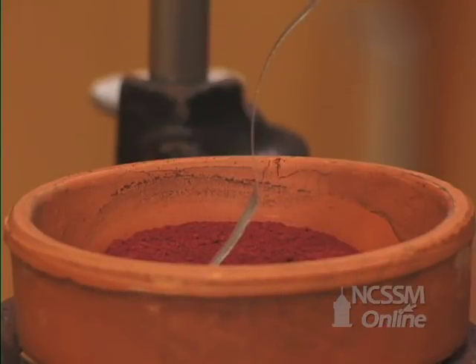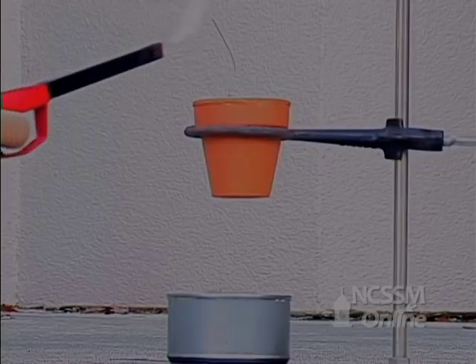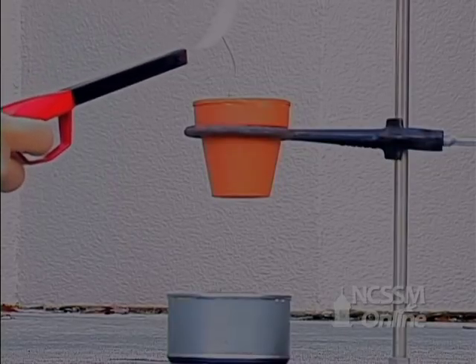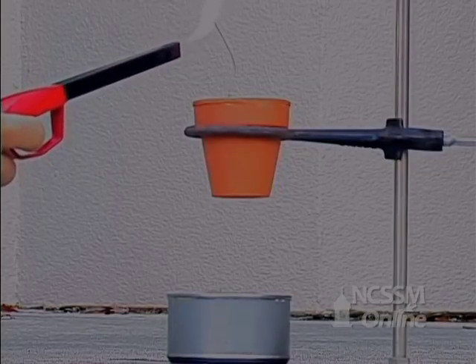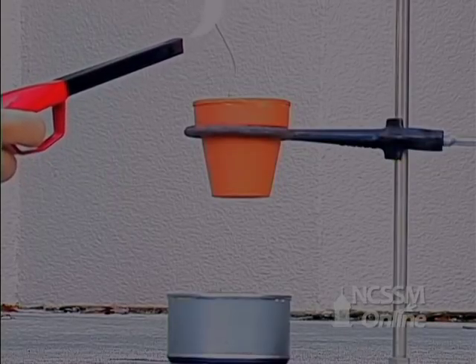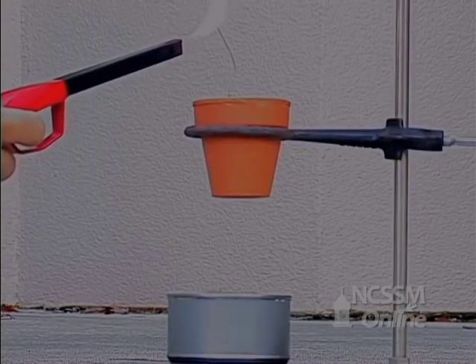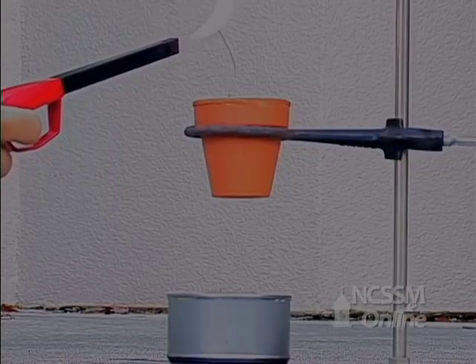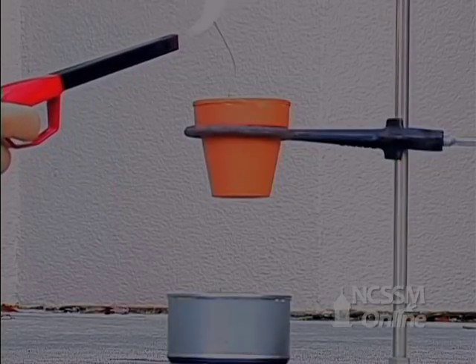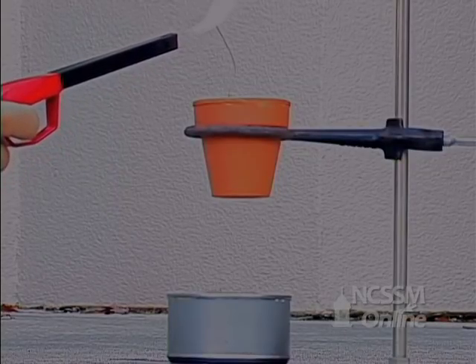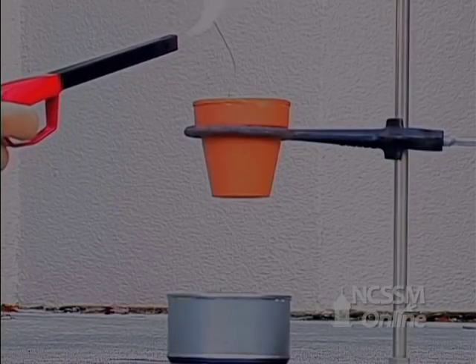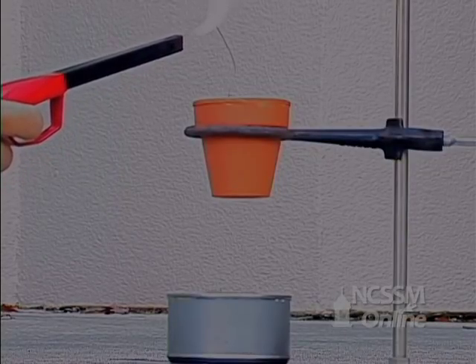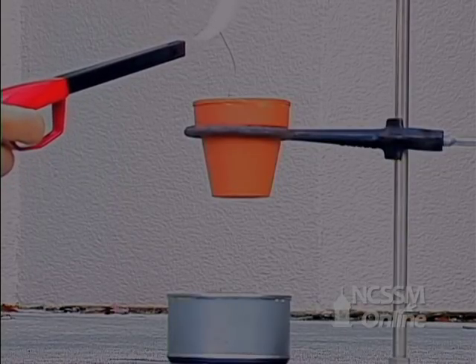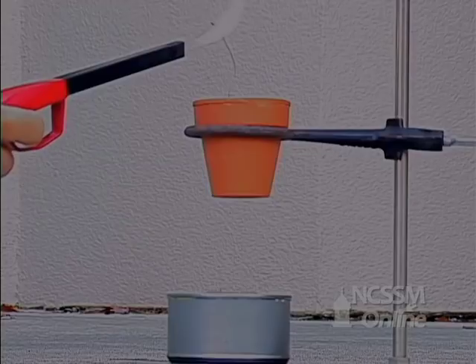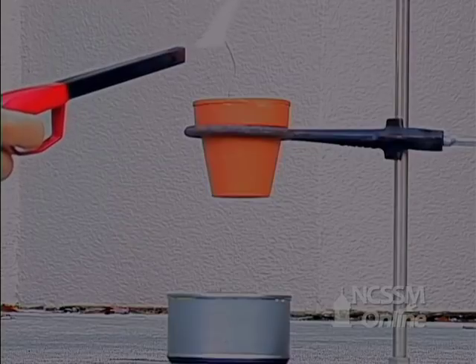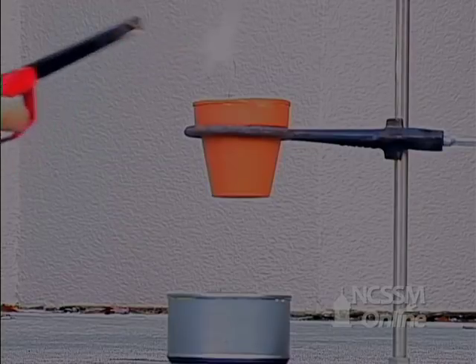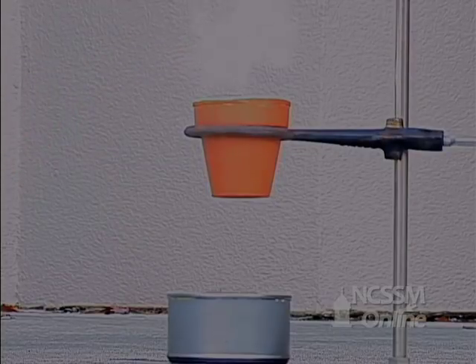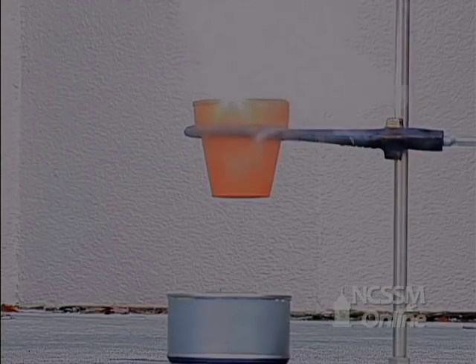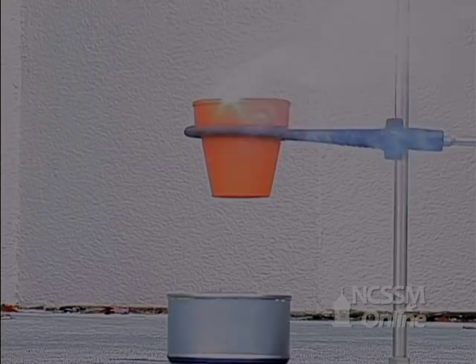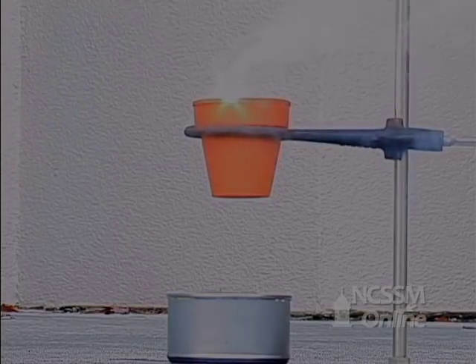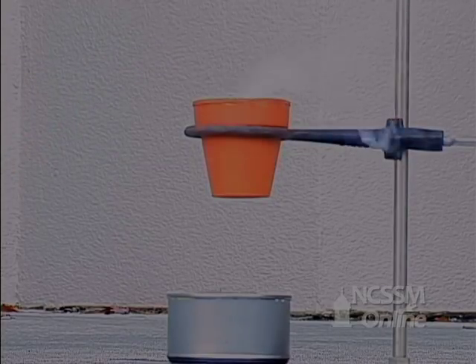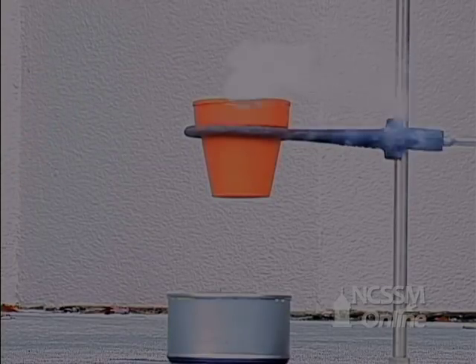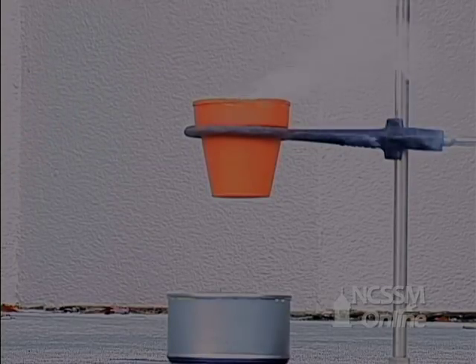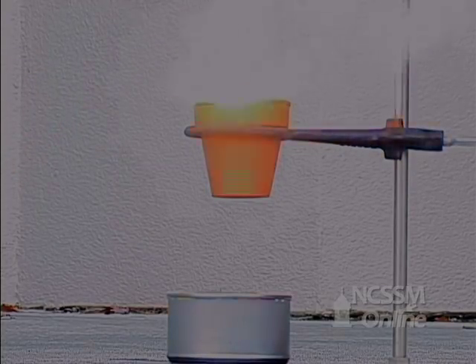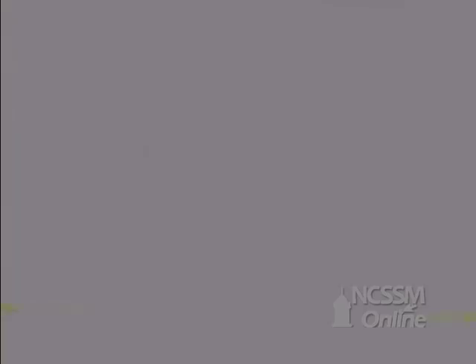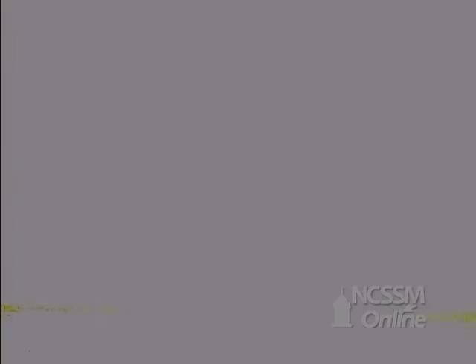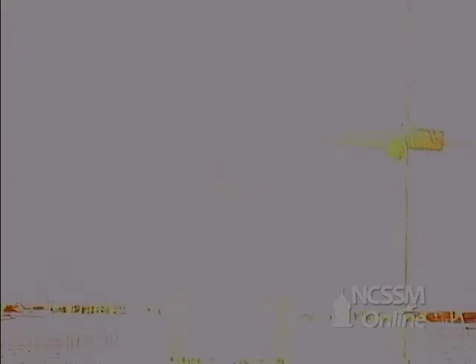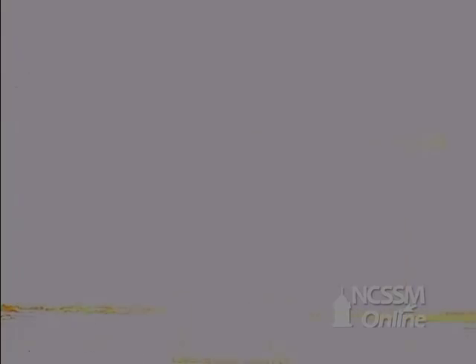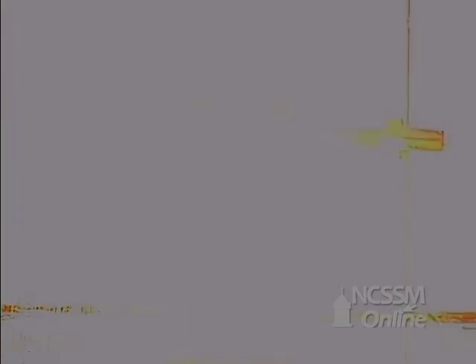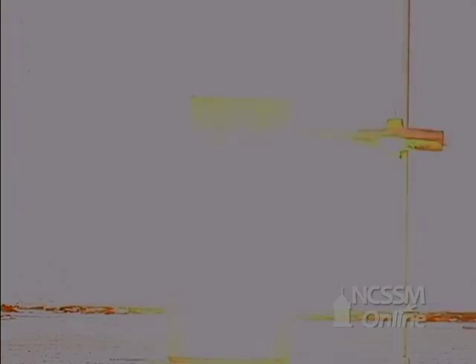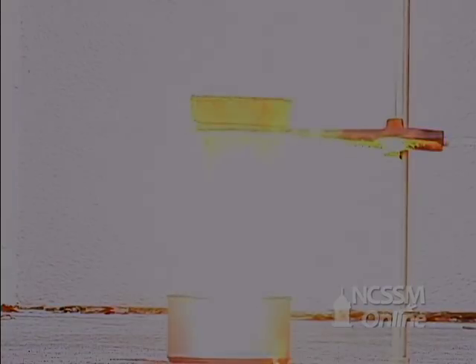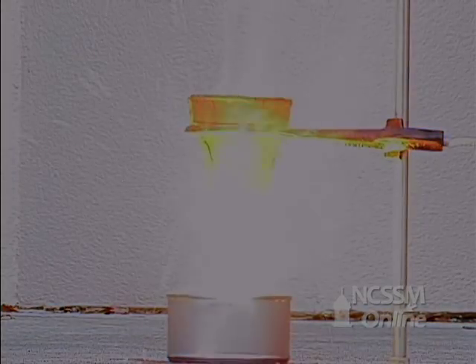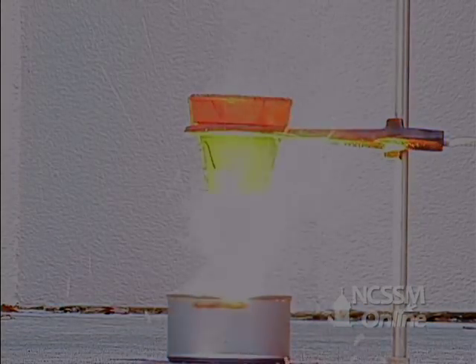The reaction is extremely exothermic. It is an oxidation-reduction reaction between the aluminum and the iron 3+ ion. The iron 3+ ion is reduced by the aluminum to iron metal.